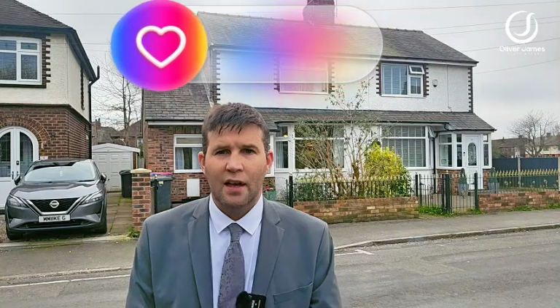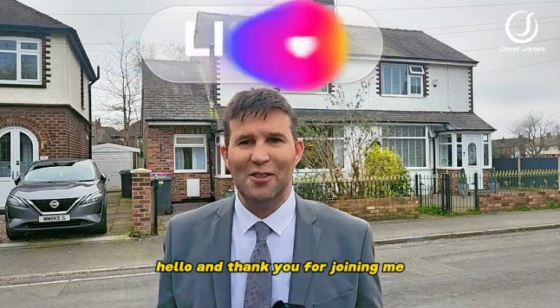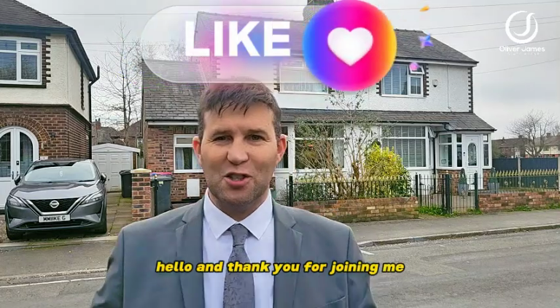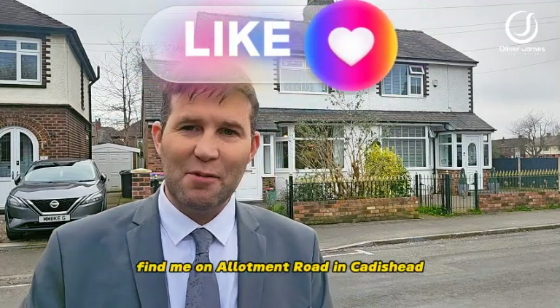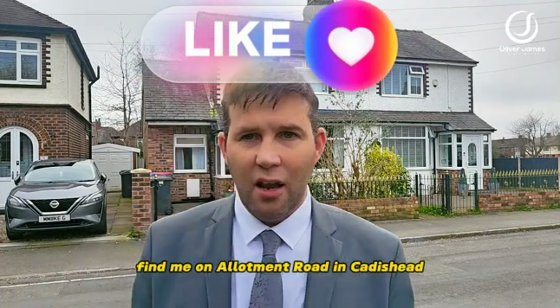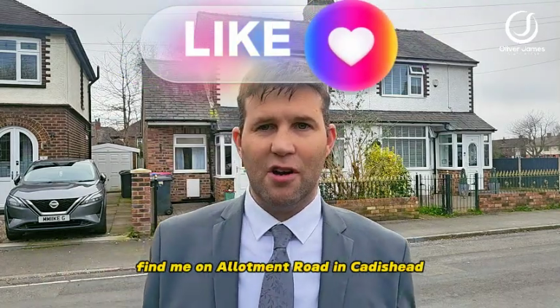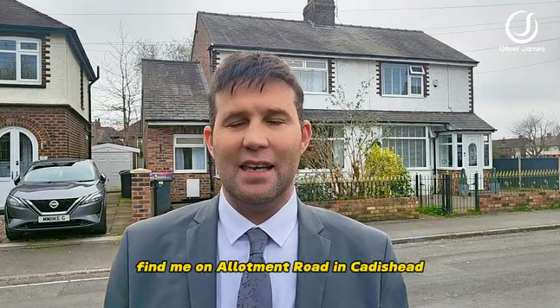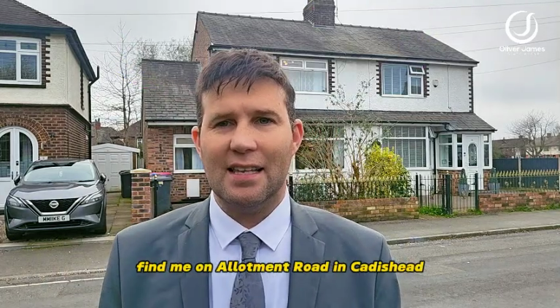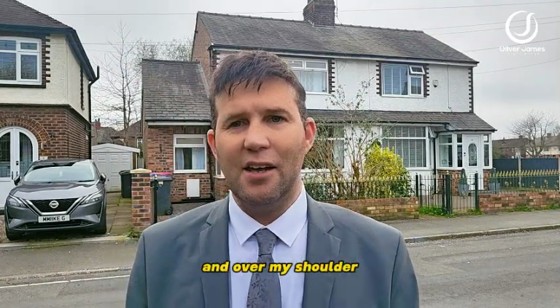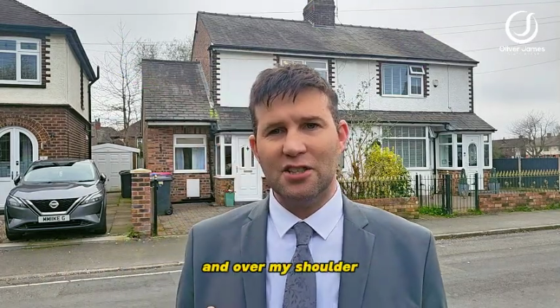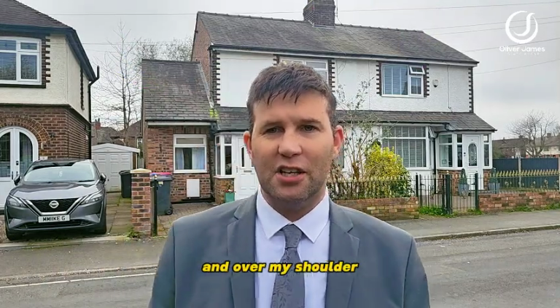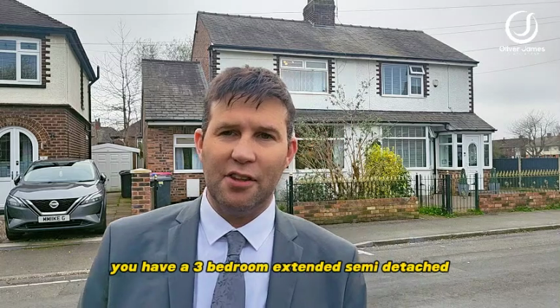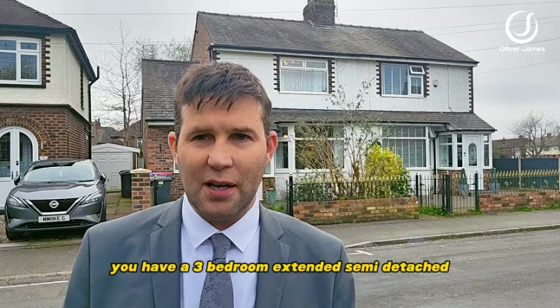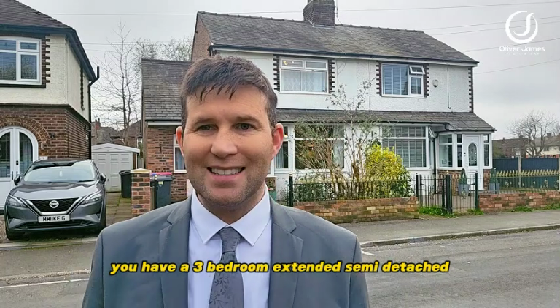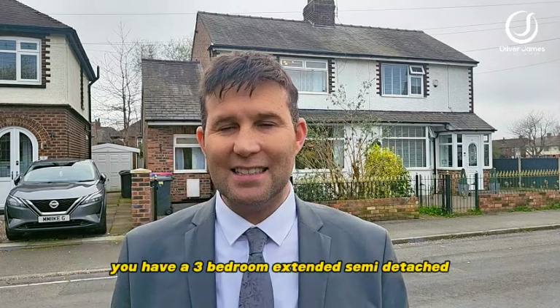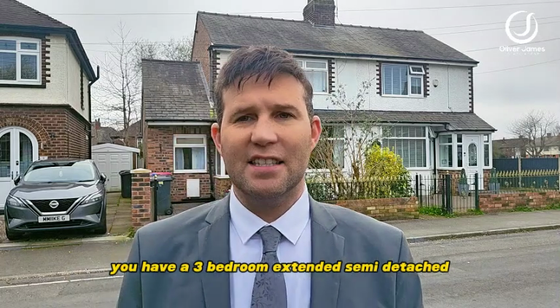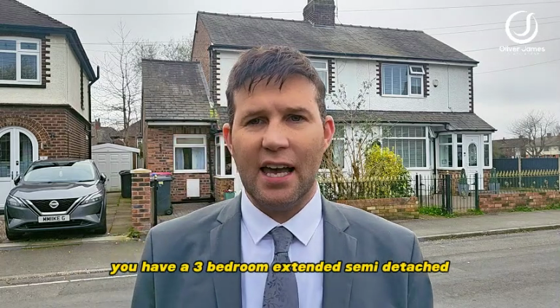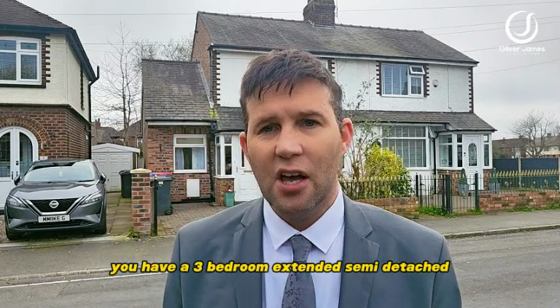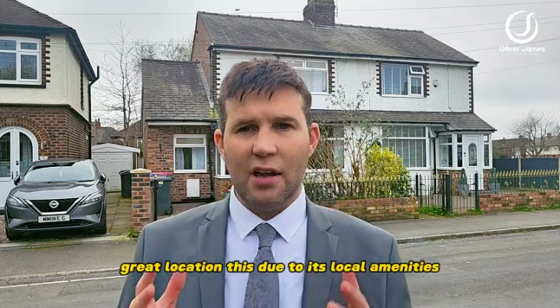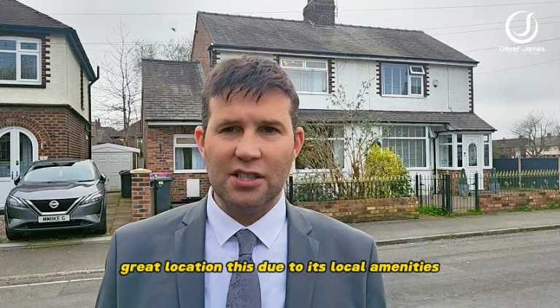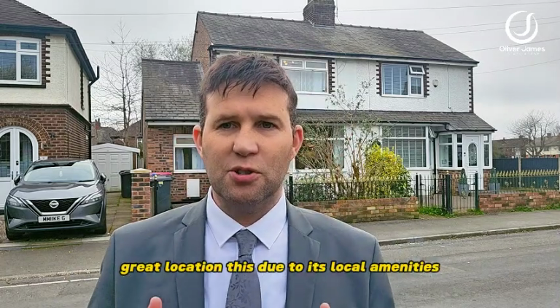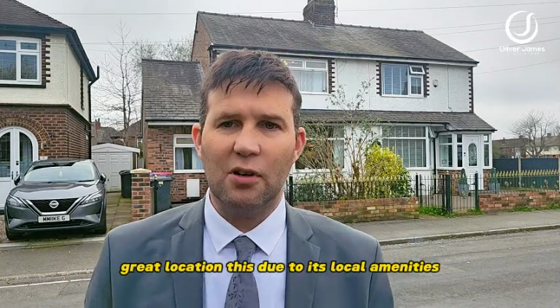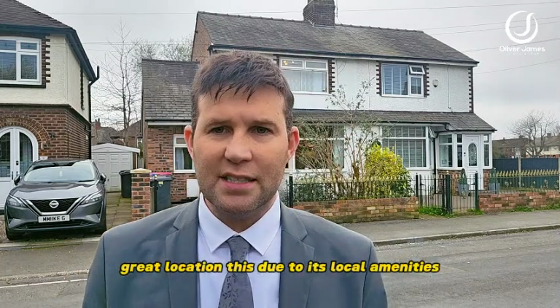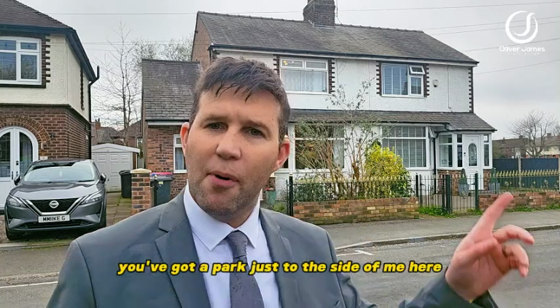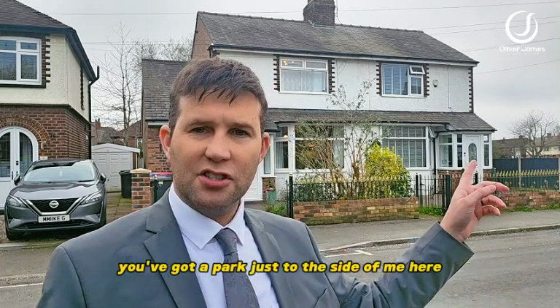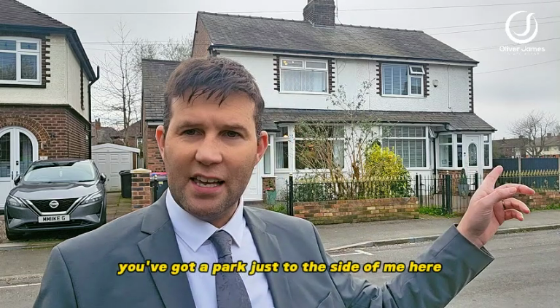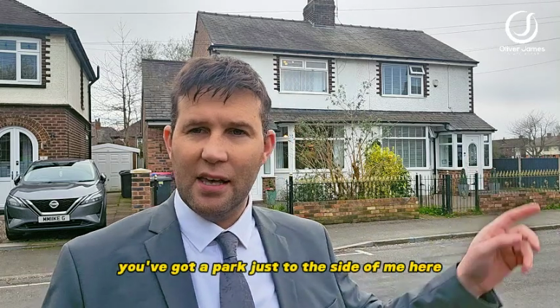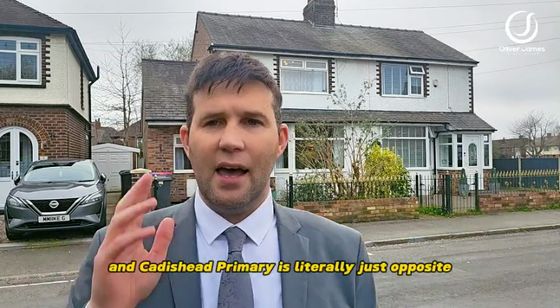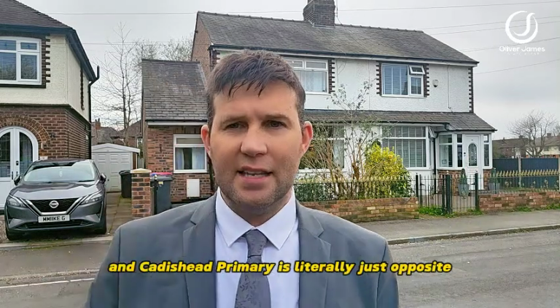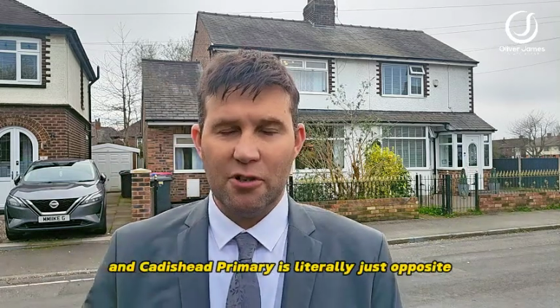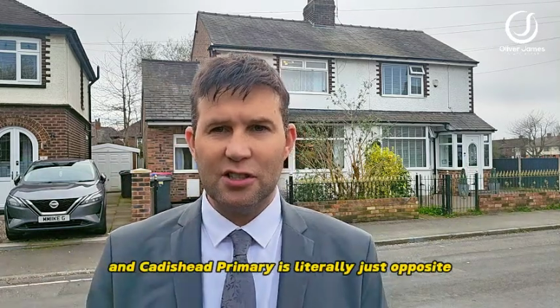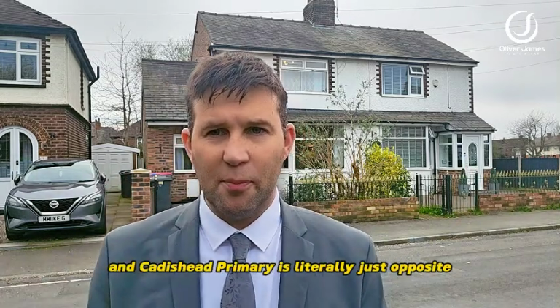Hello and thank you for joining me. You find me on Allotment Road in Caddyshead and over my shoulder you have a three-bedroom extended semi-detached. Great location this due to its local amenities. You've got a park just to the side of me here and Caddyshead Primary is literally just opposite.